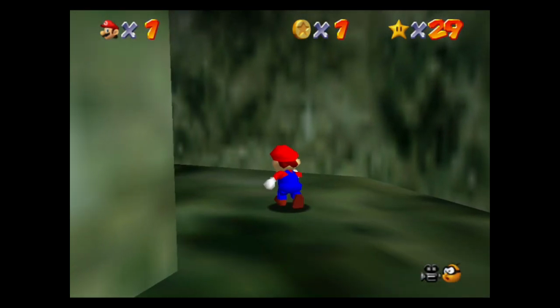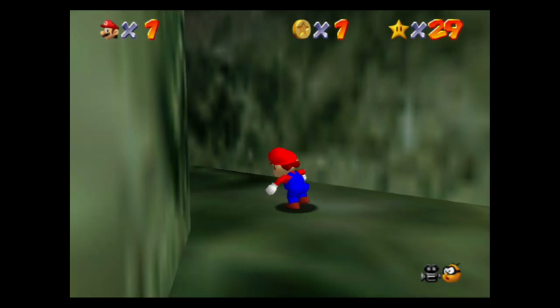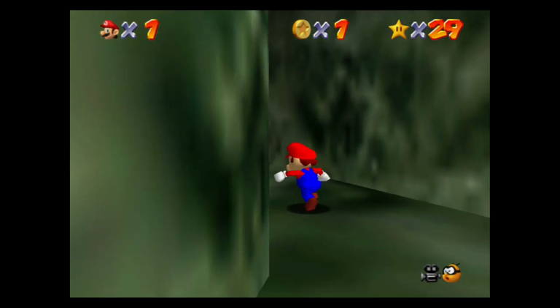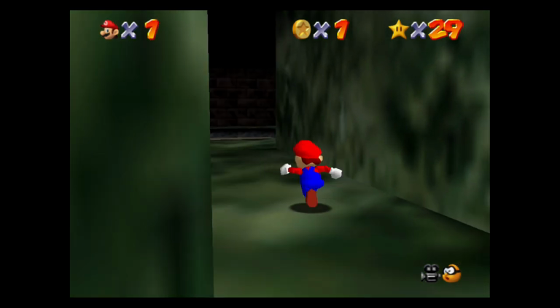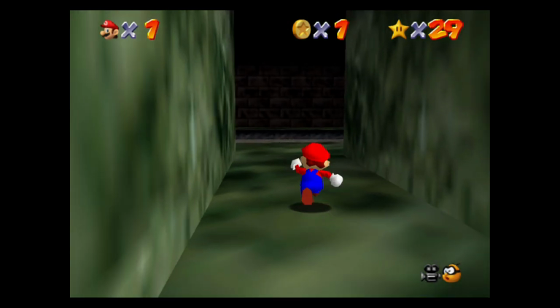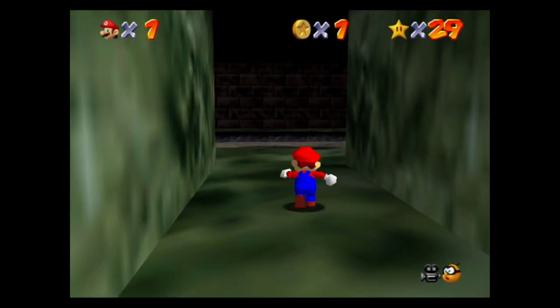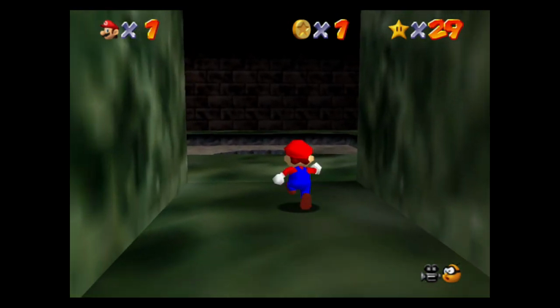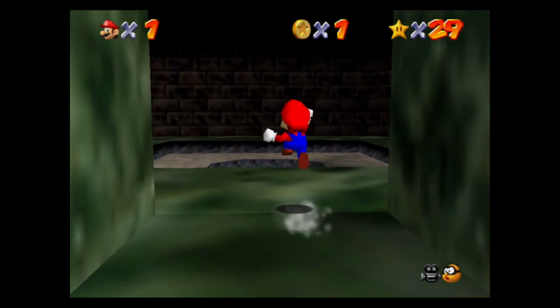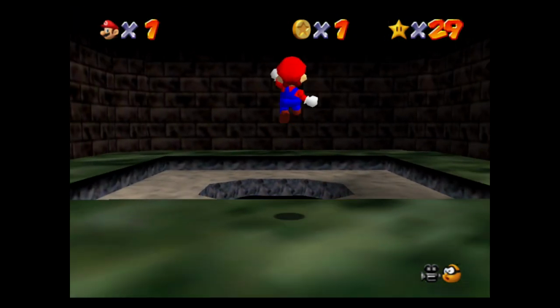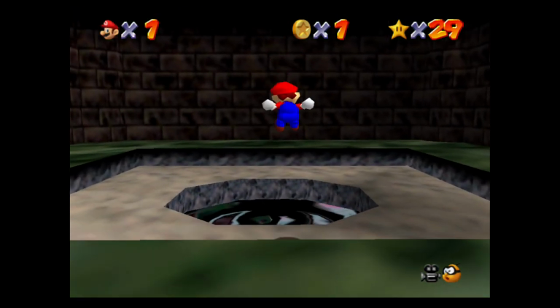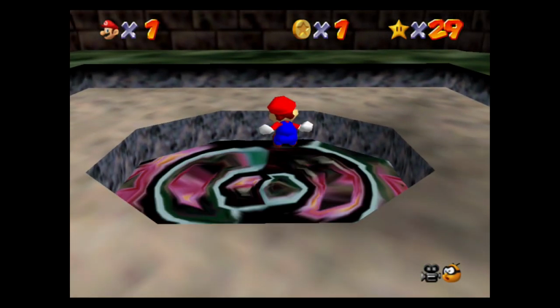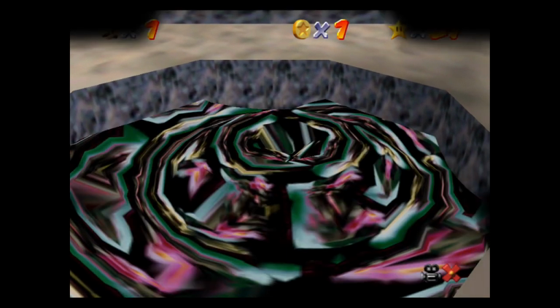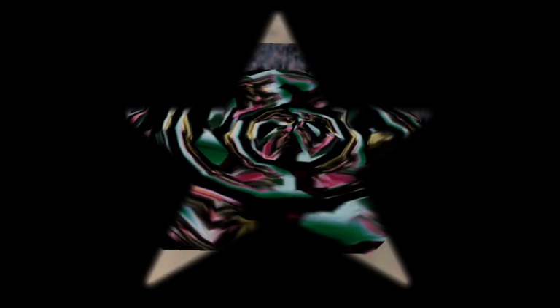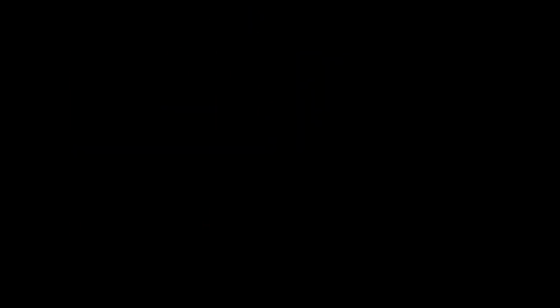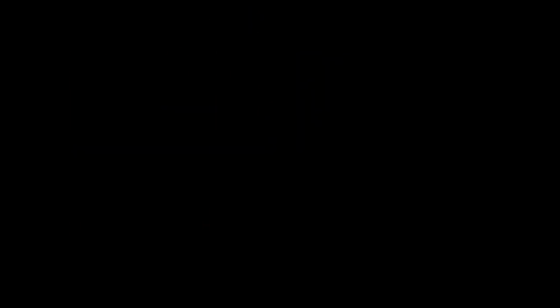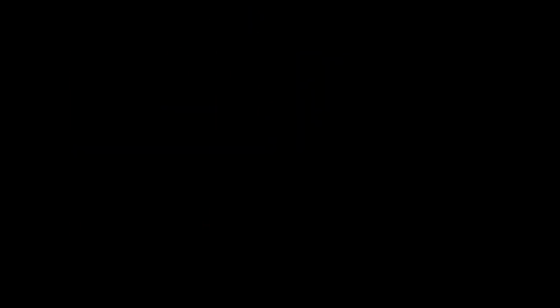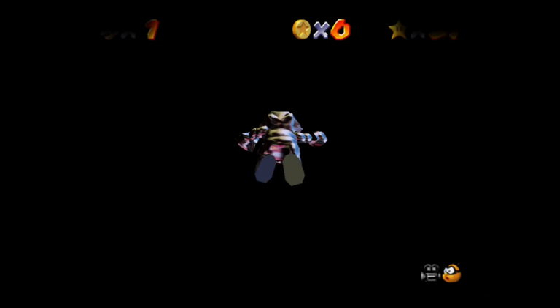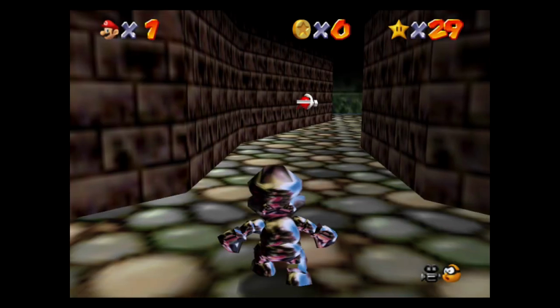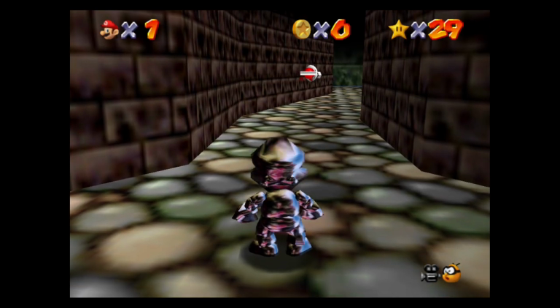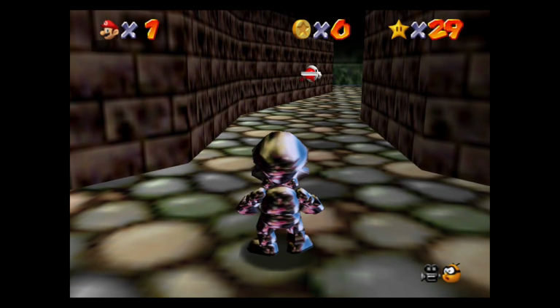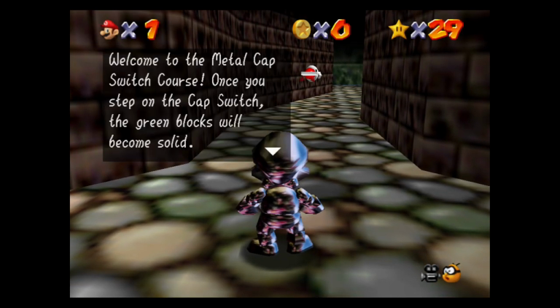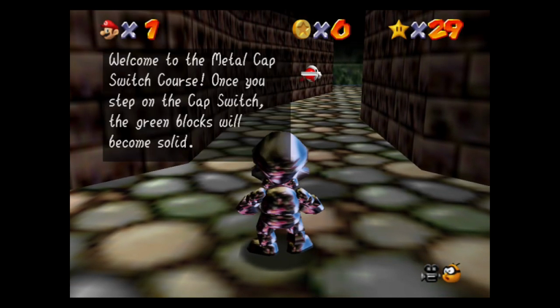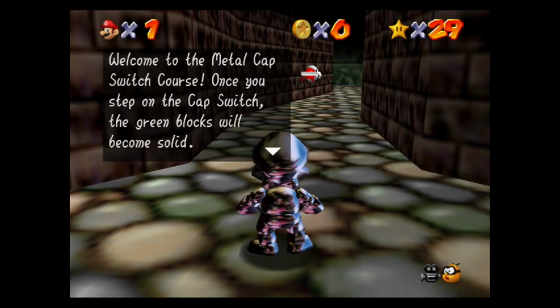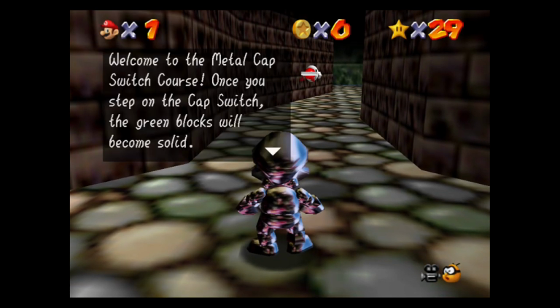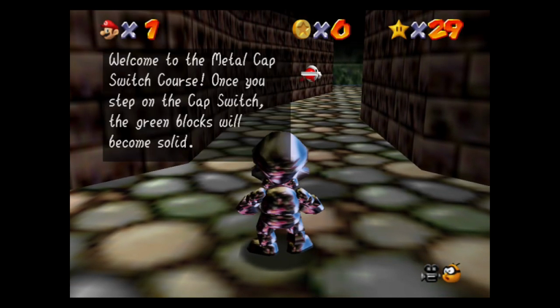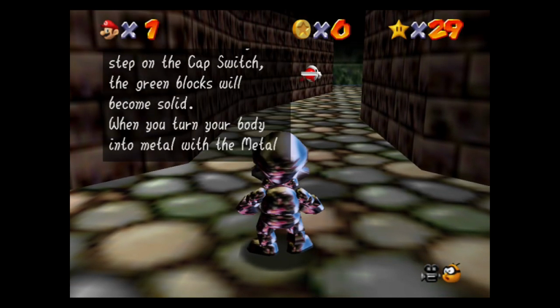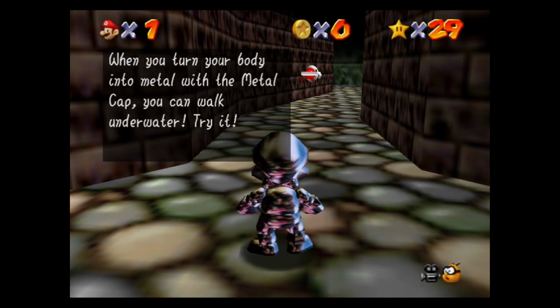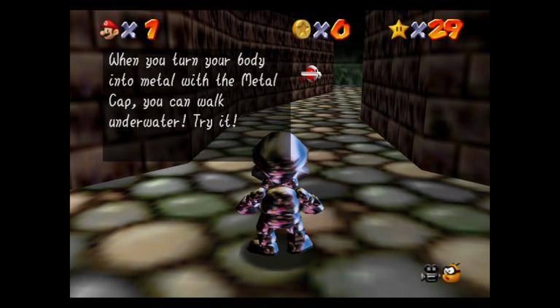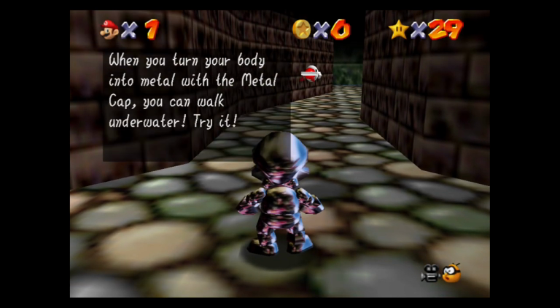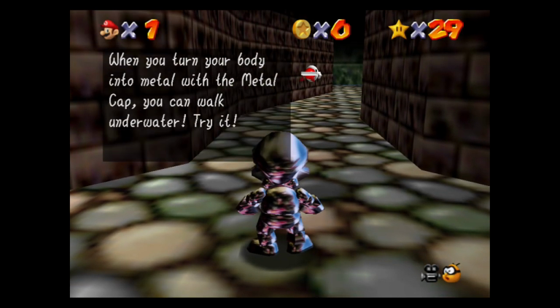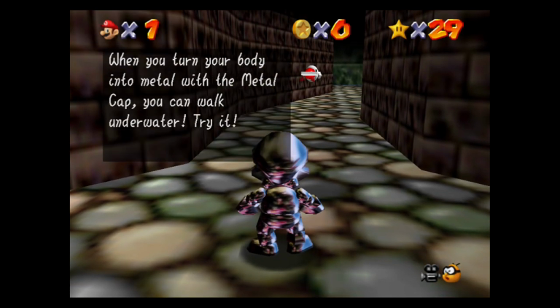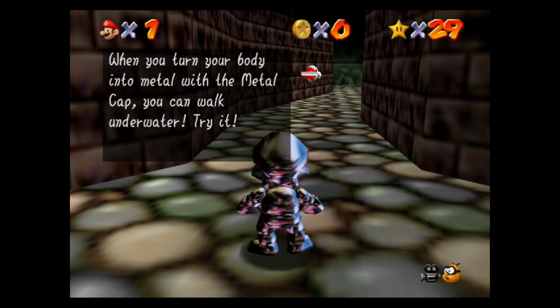Once inside, this is the secret exit. There's another pool of mercury that you want to jump in right here. And now you are transported to the secret exit of the secret stage, and you start off with a metal cap.